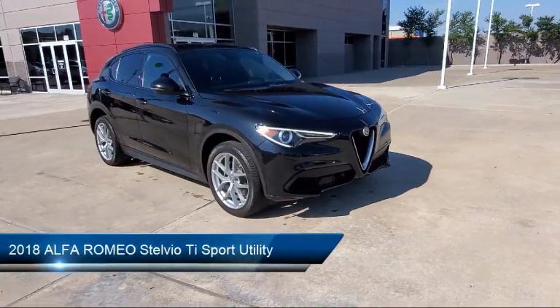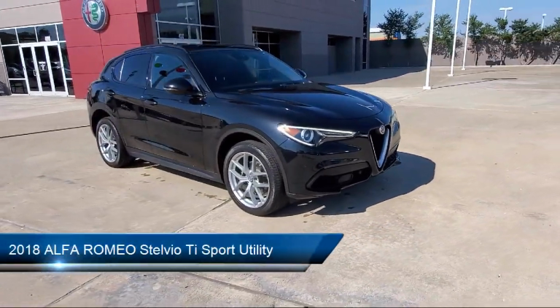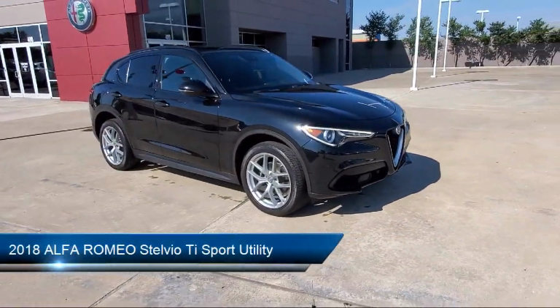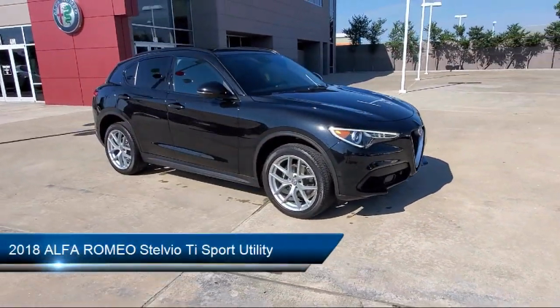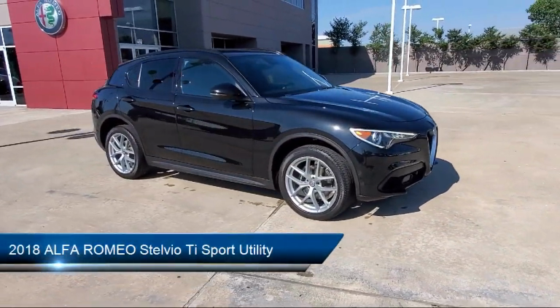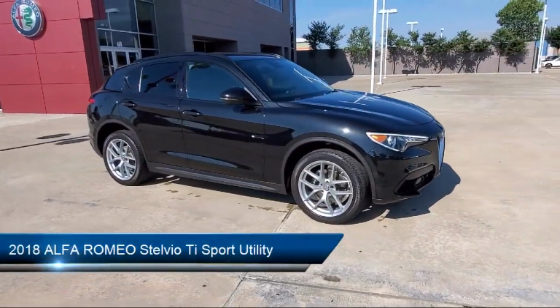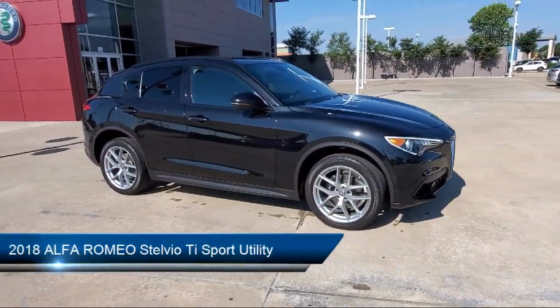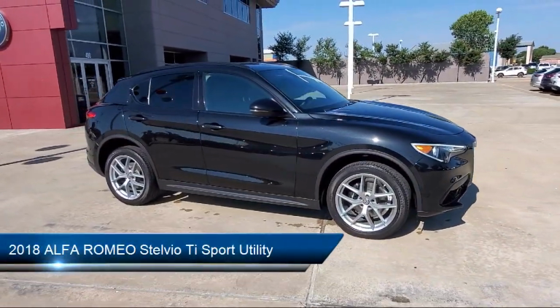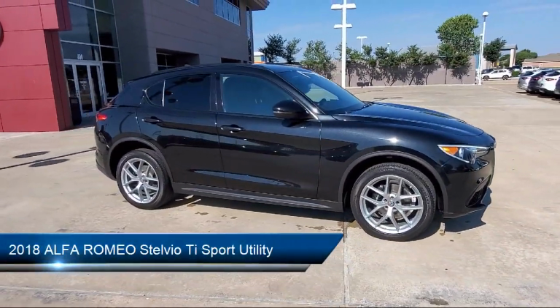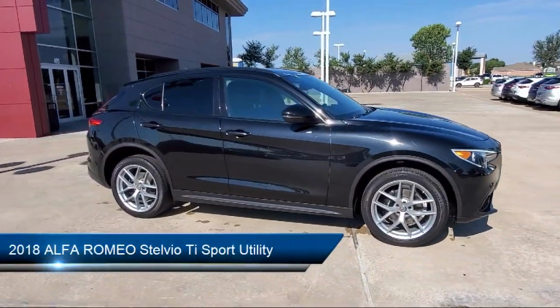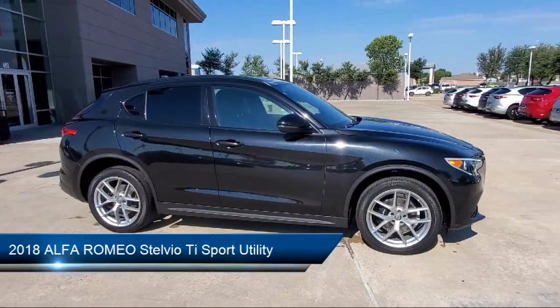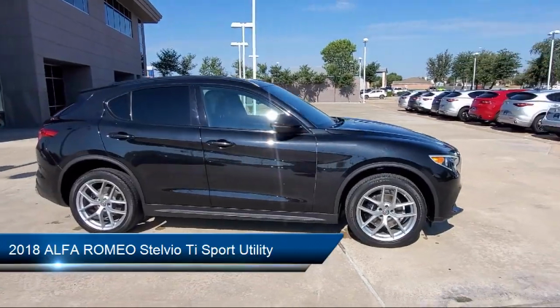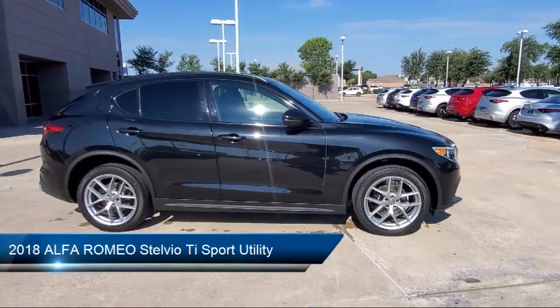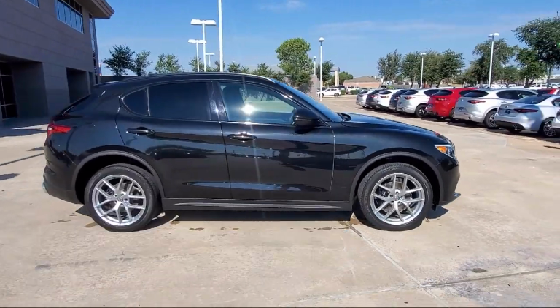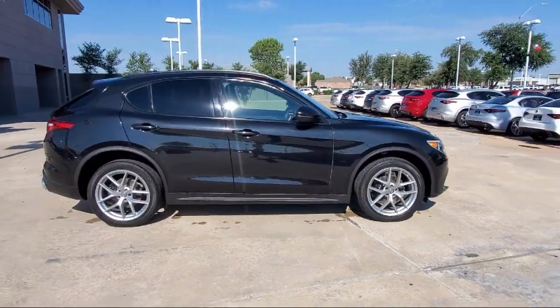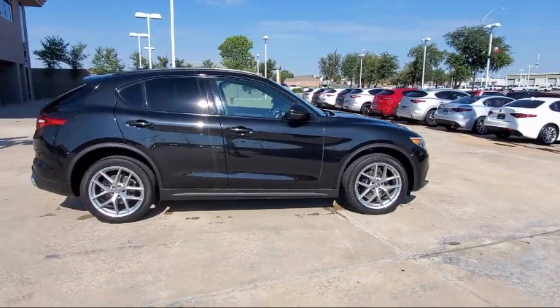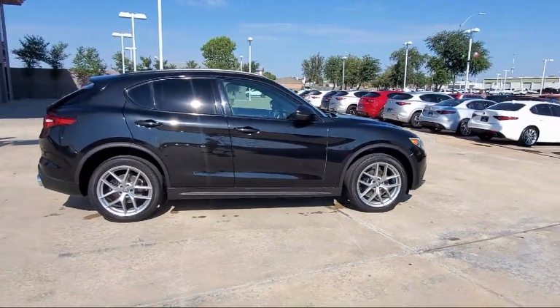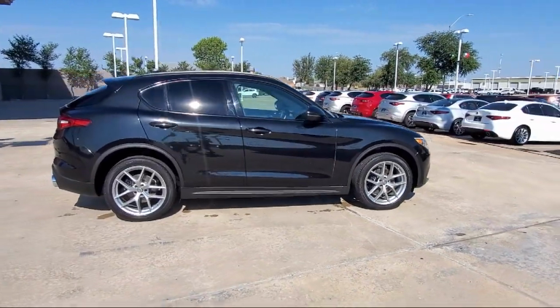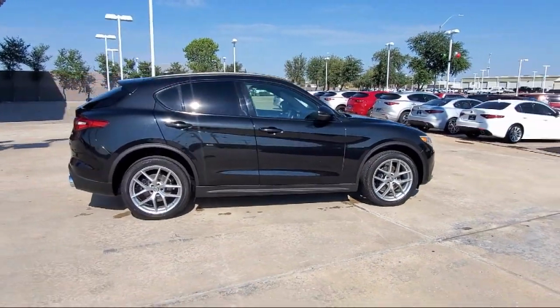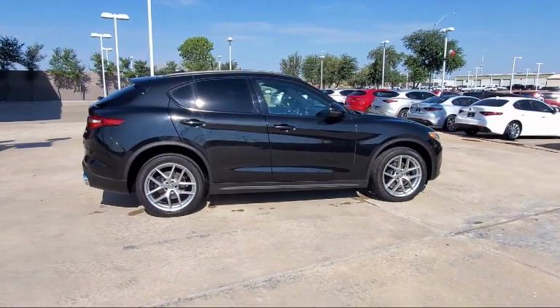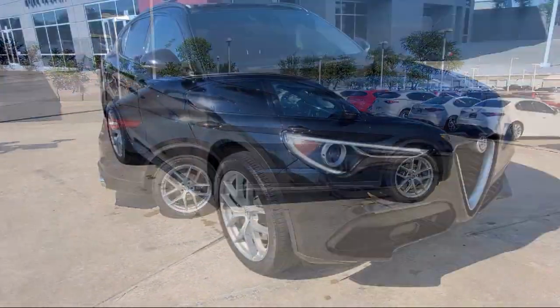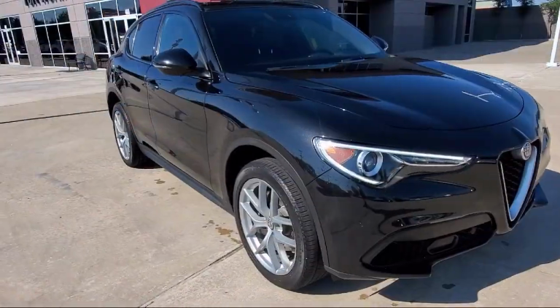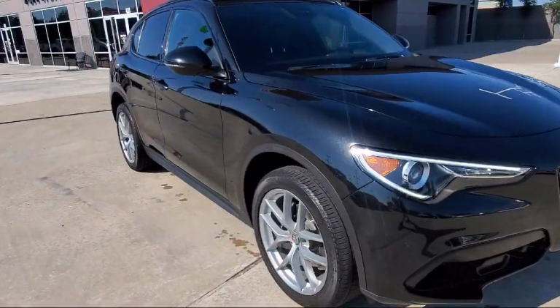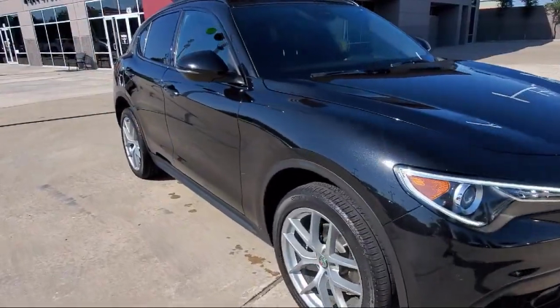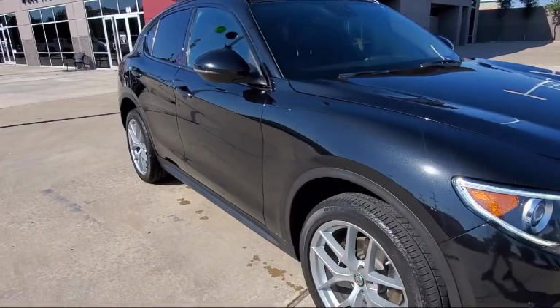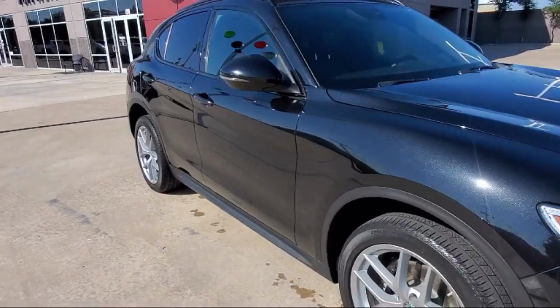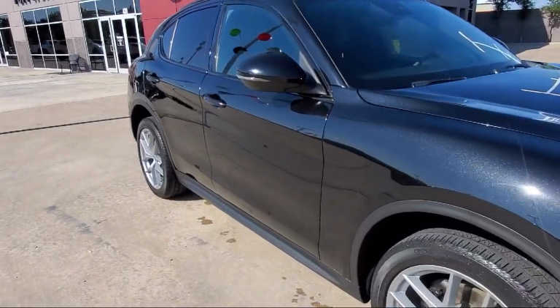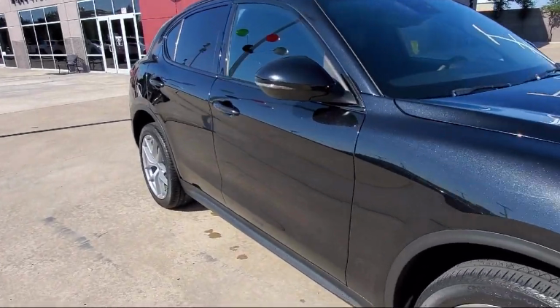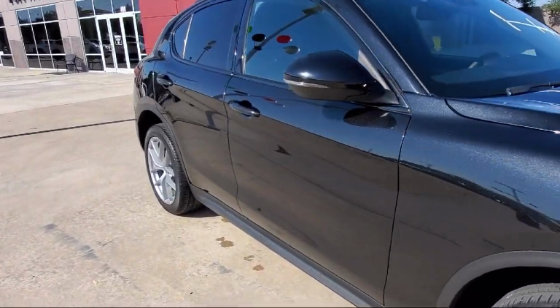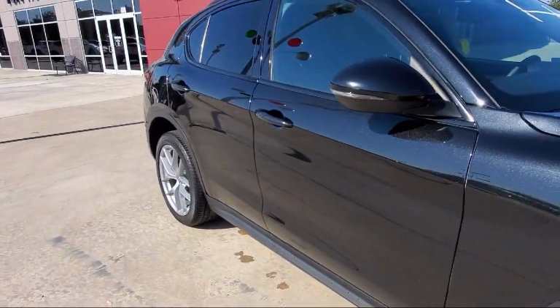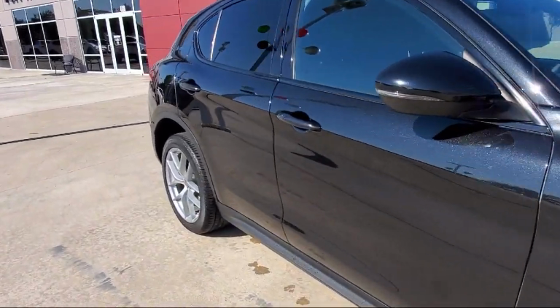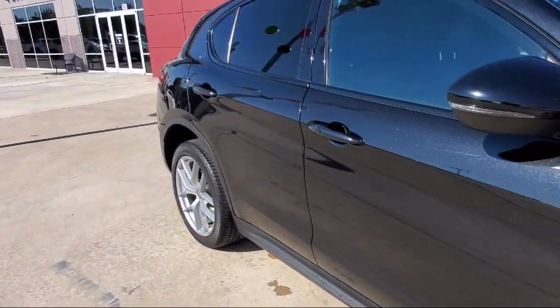It comes equipped with blind spot and cross path detection, roof rack, rain sensitive windshield wipers, heated door mirrors, black roof rails, and fully automatic headlights.